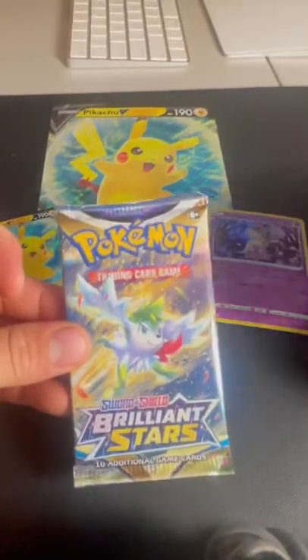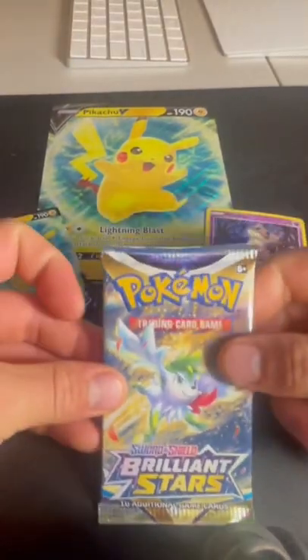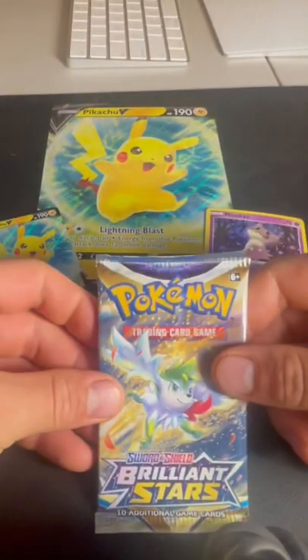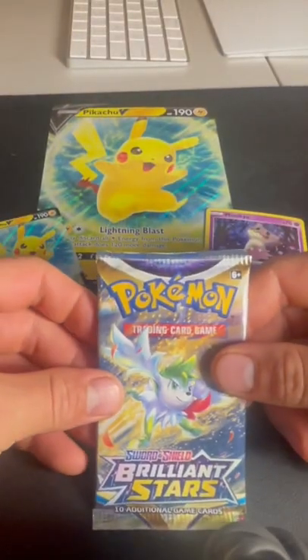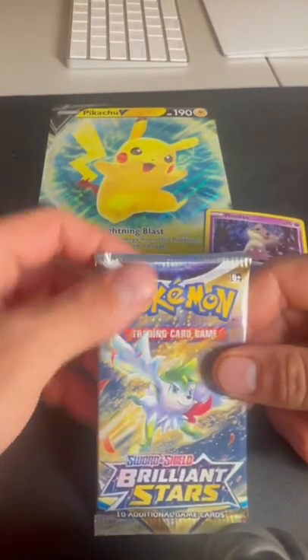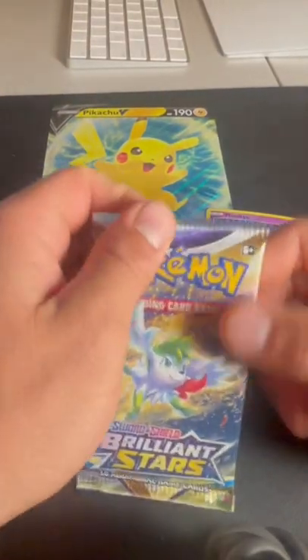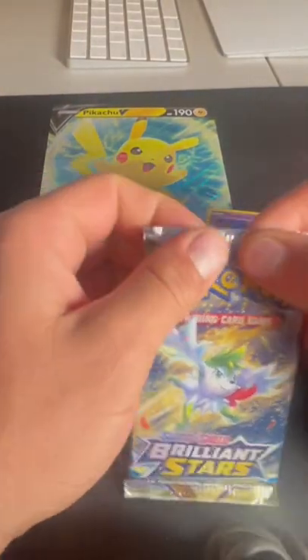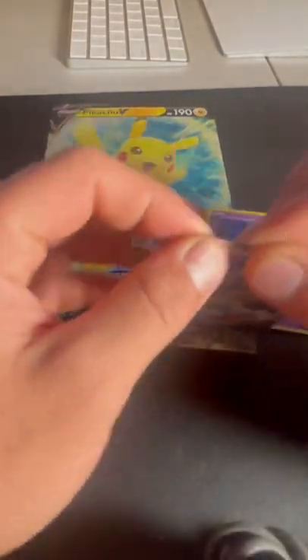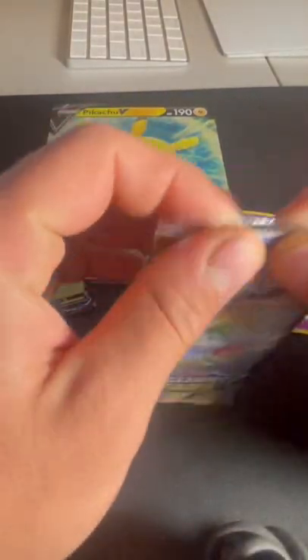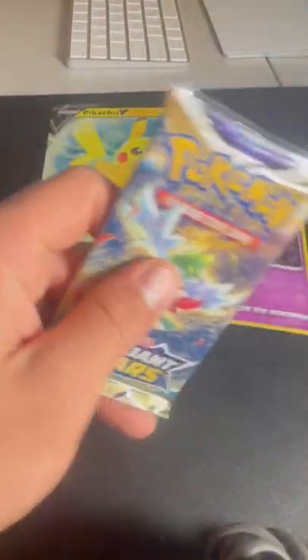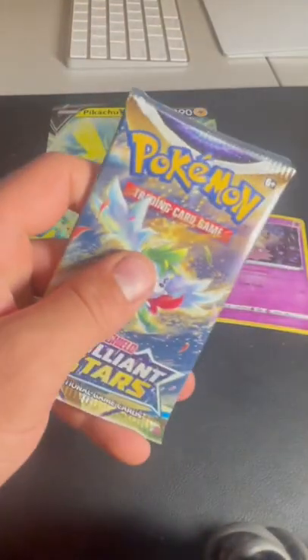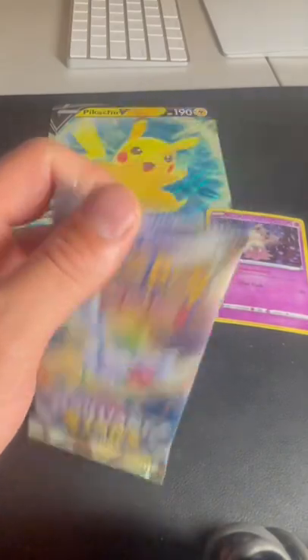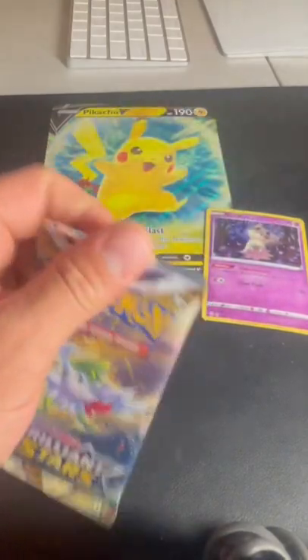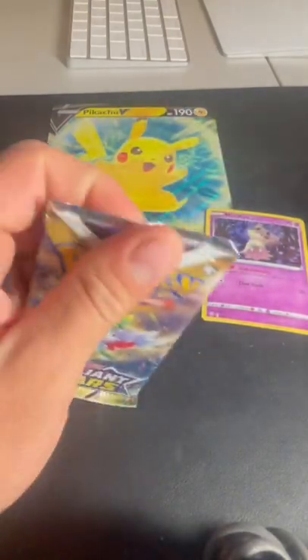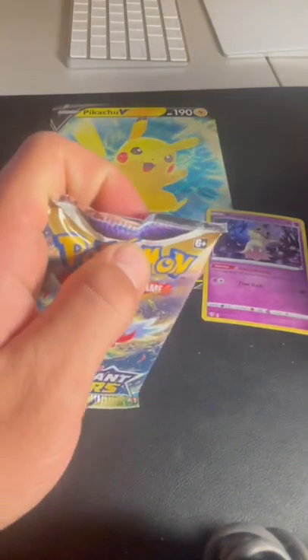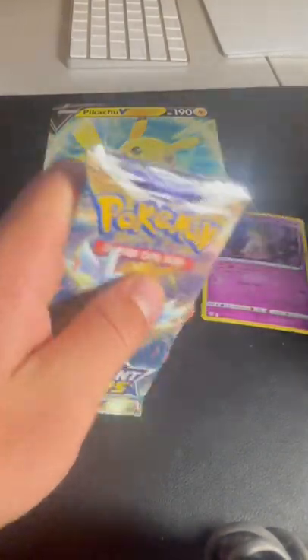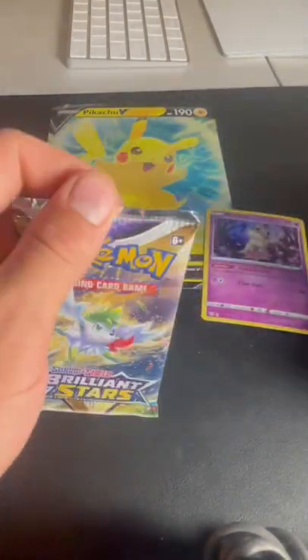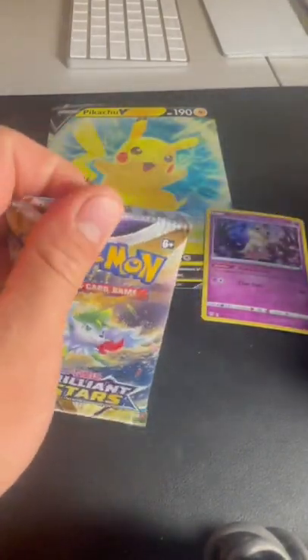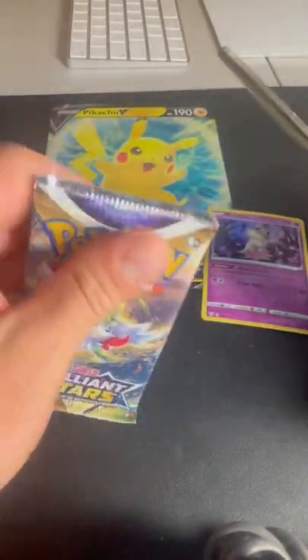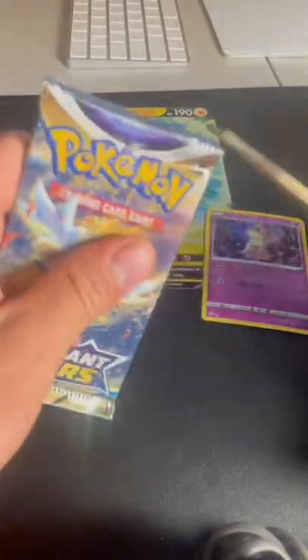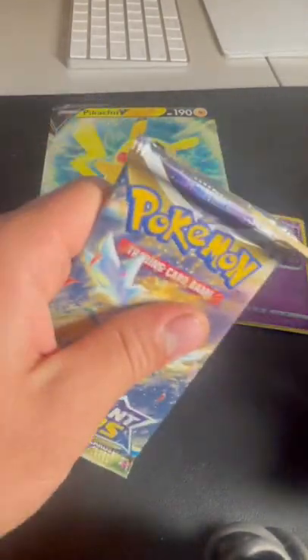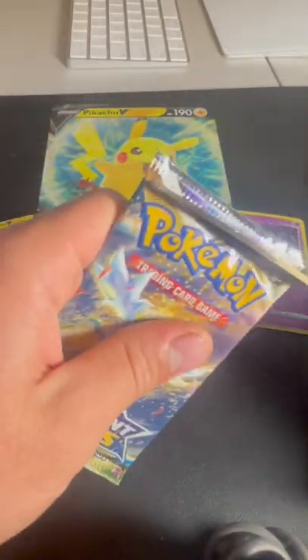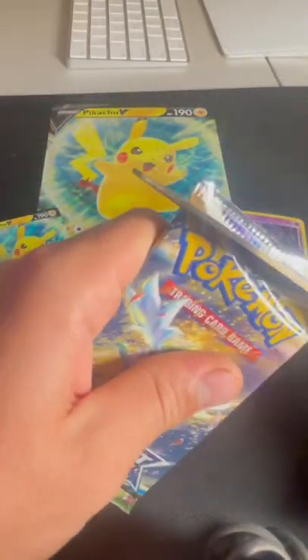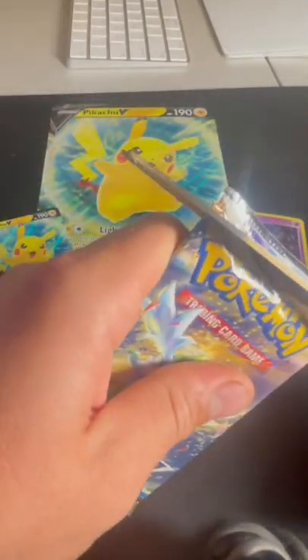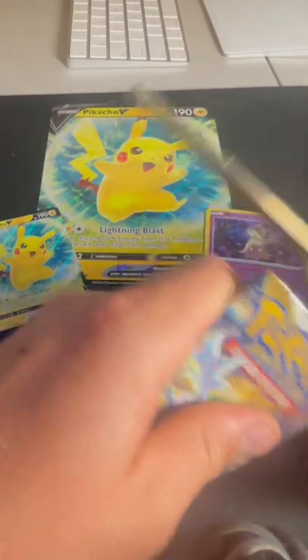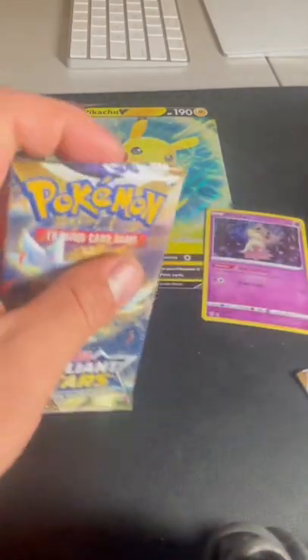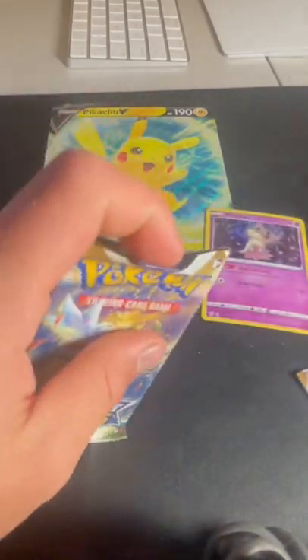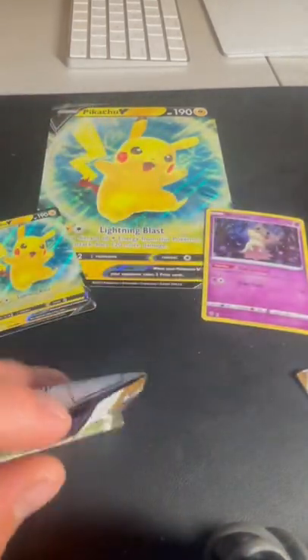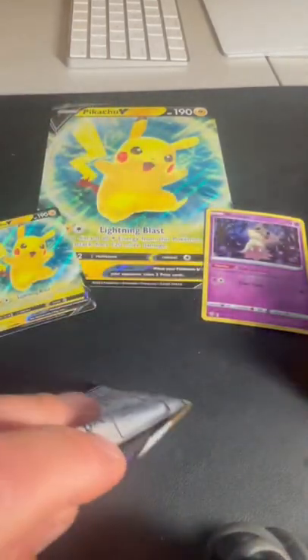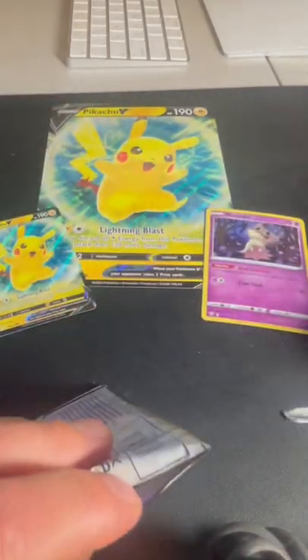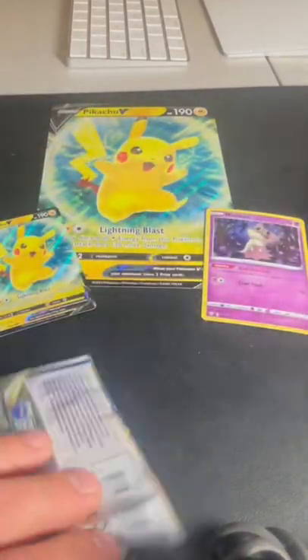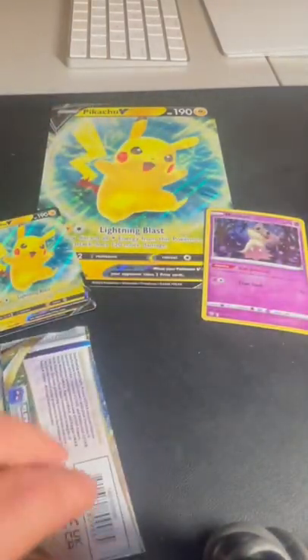Box is open for the Pikachu V-Box. We are going to be doing the Brilliant Stars pack here this week. I'm going to be opening up these on individual reels.